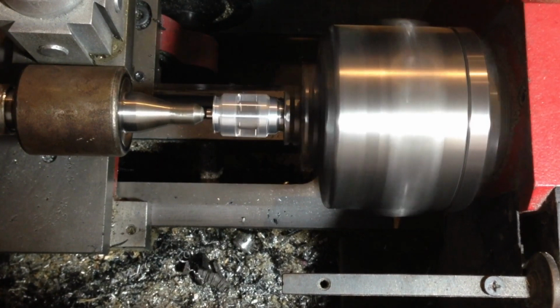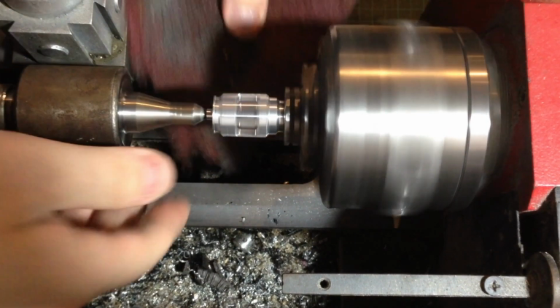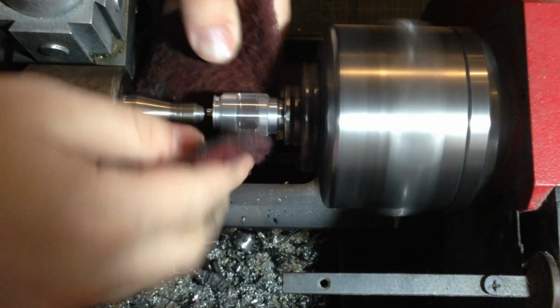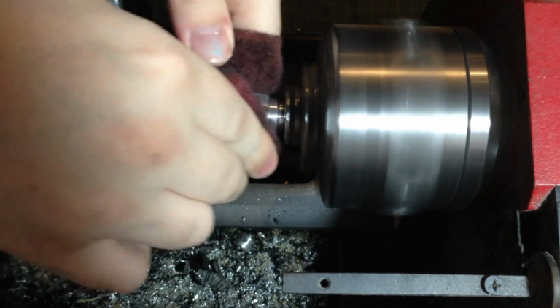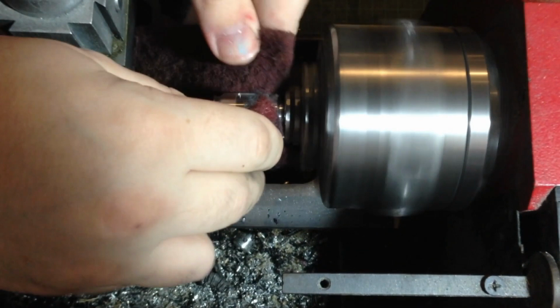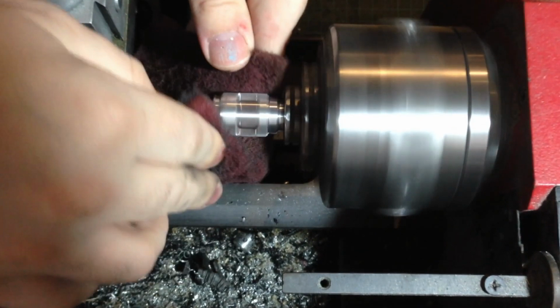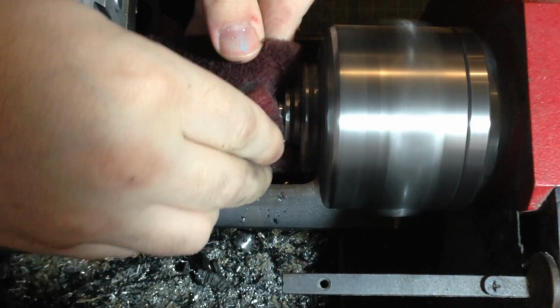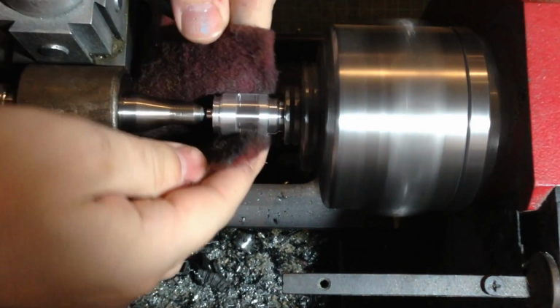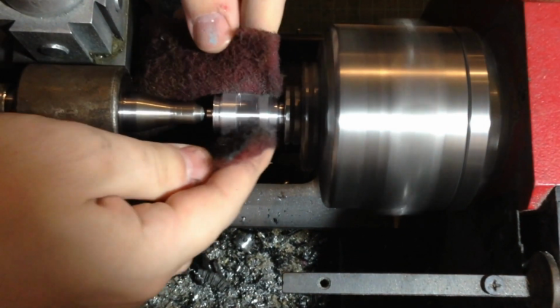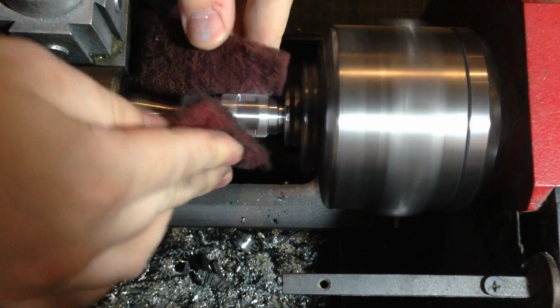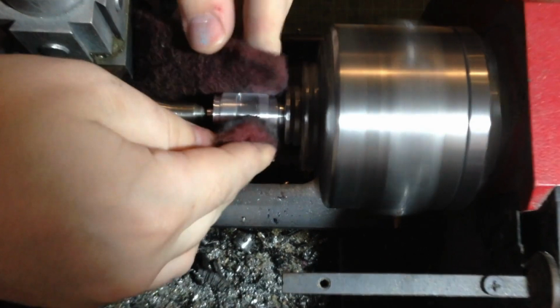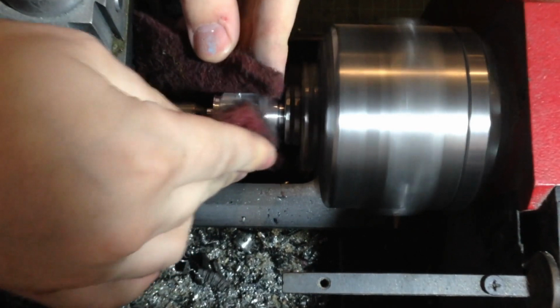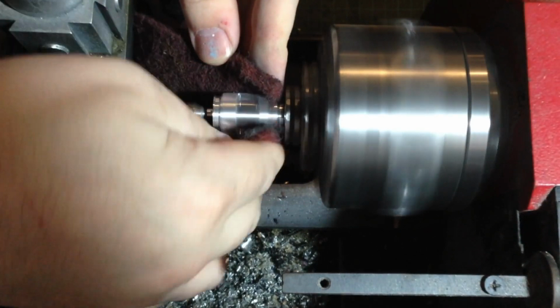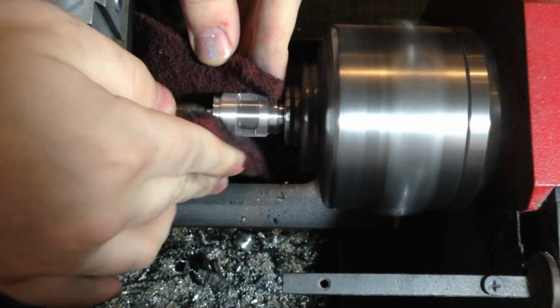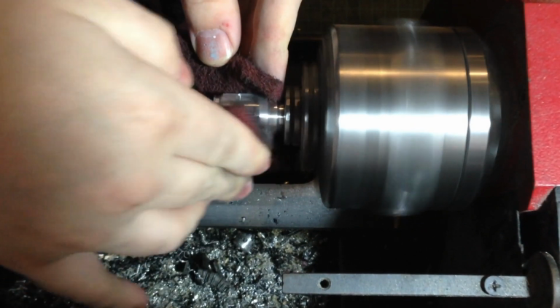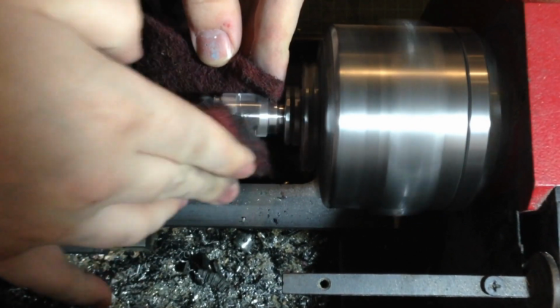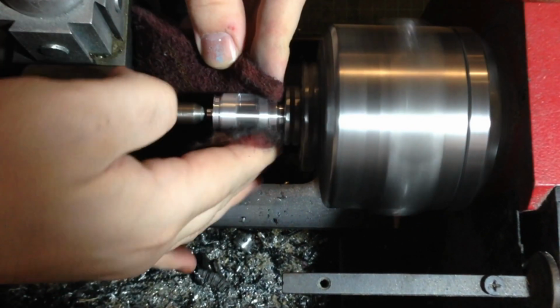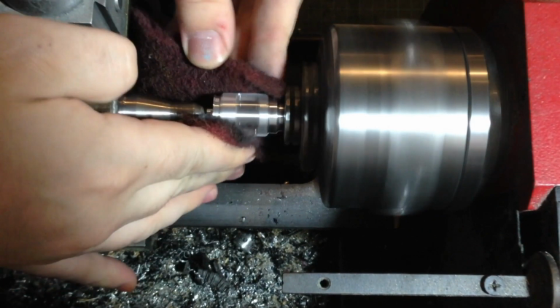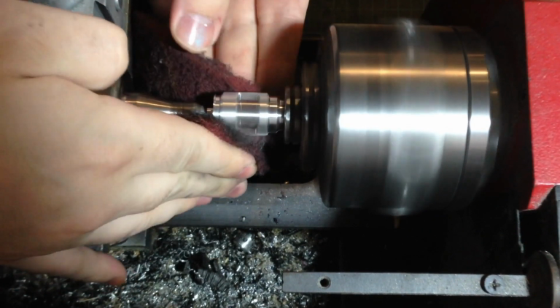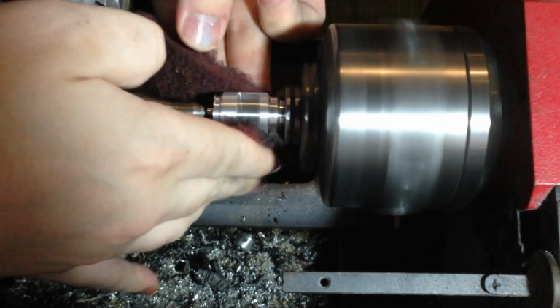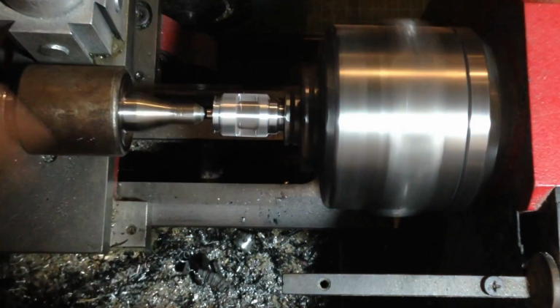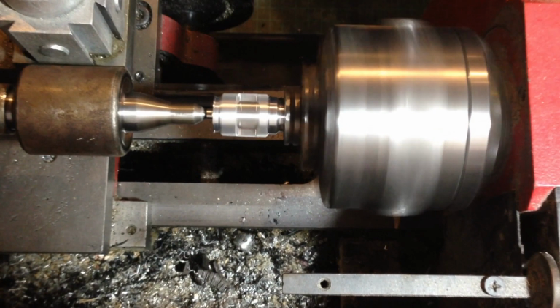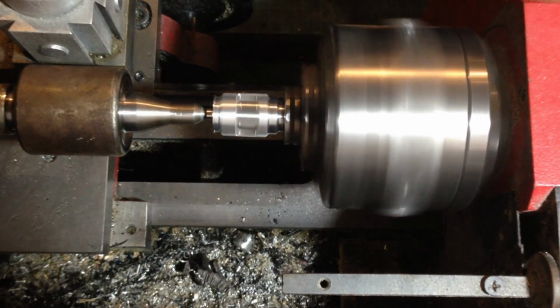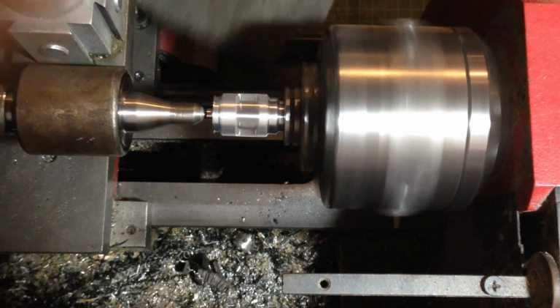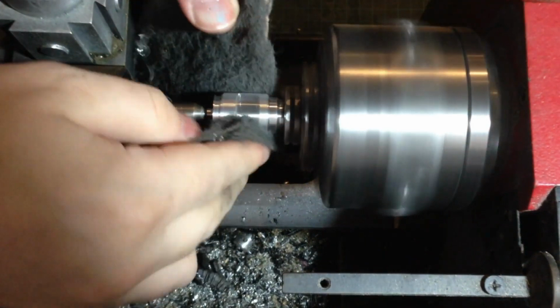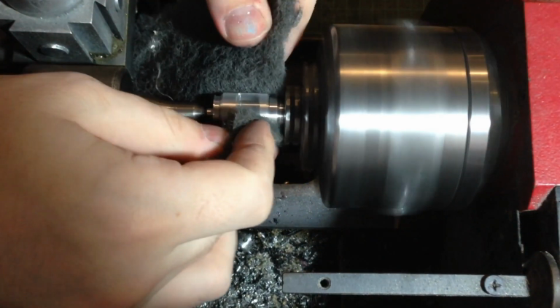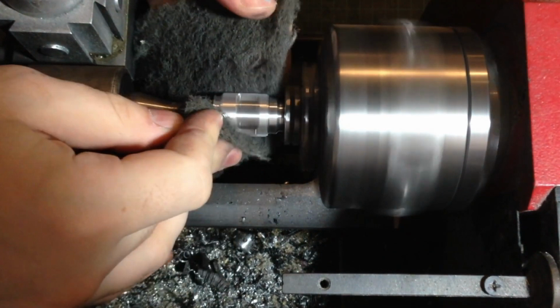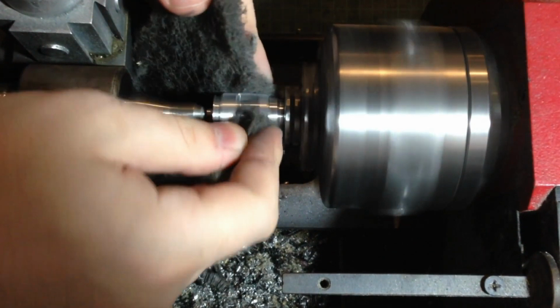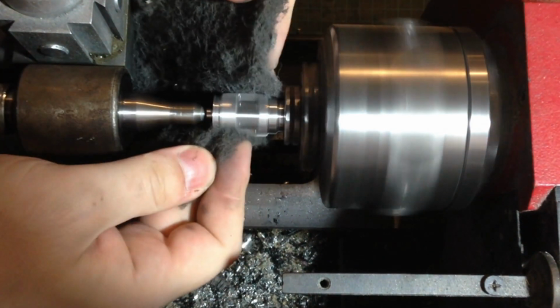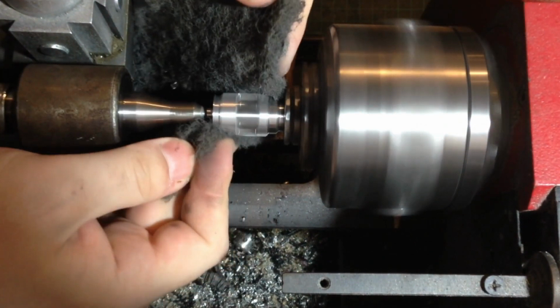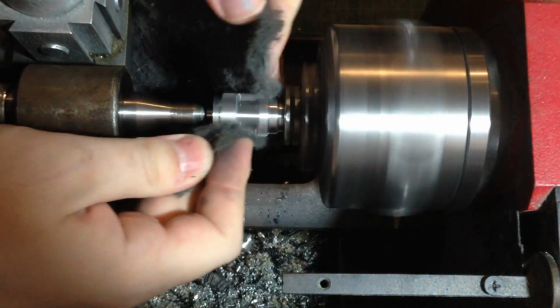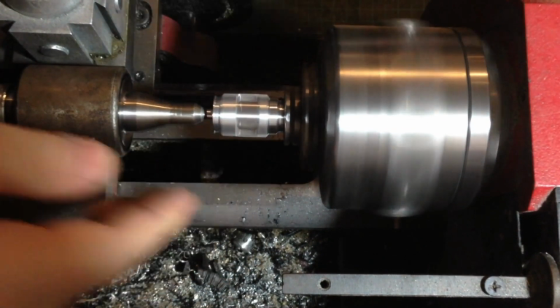After we're finished with the struts, we'll come in with a red Scotchbrite pad. This is to remove any sharp edges or burrs from the part. Then we'll use a grey Scotchbrite pad. This will bring the part back up to a nice shine so it's ready to be used.